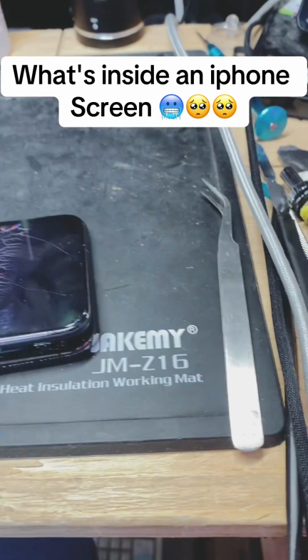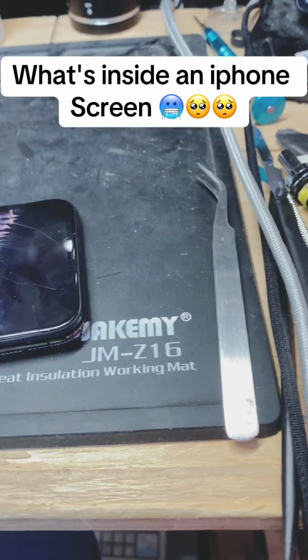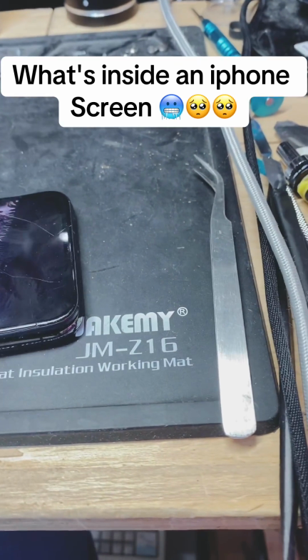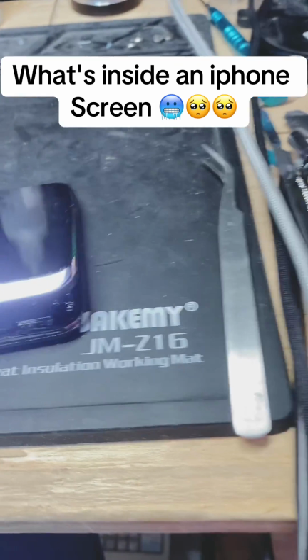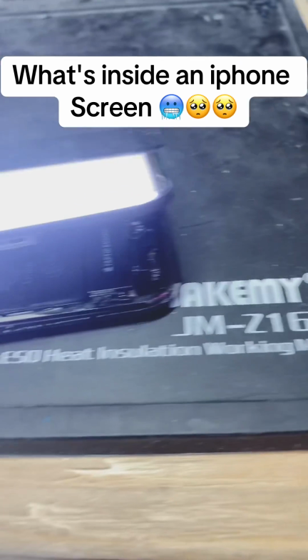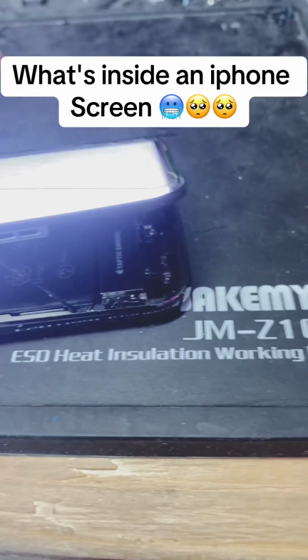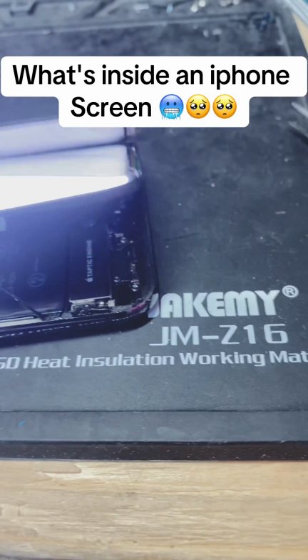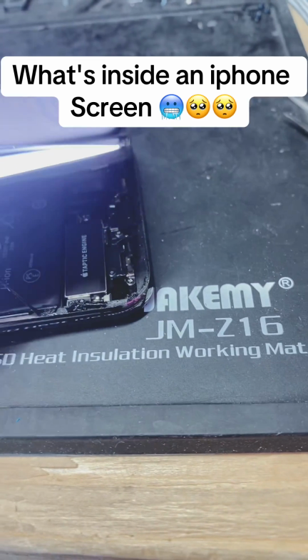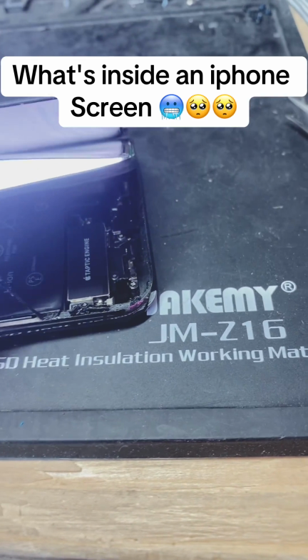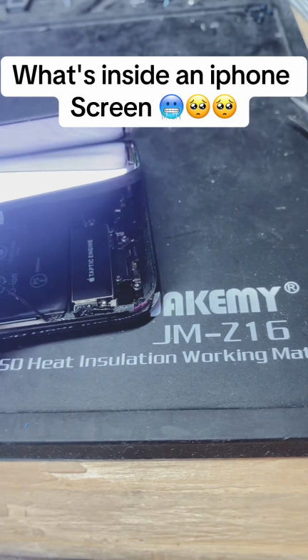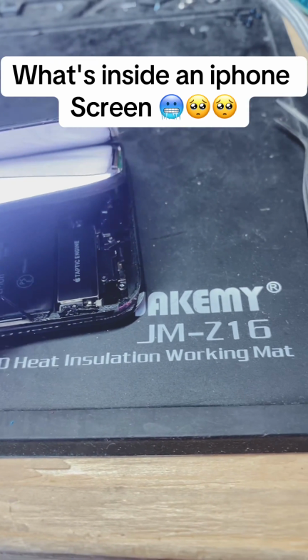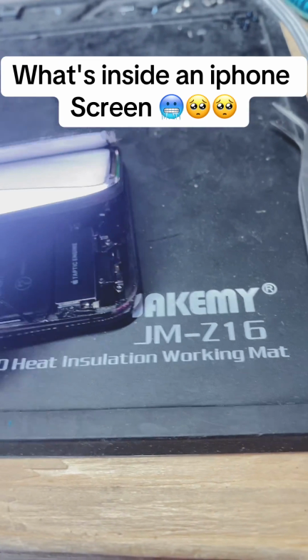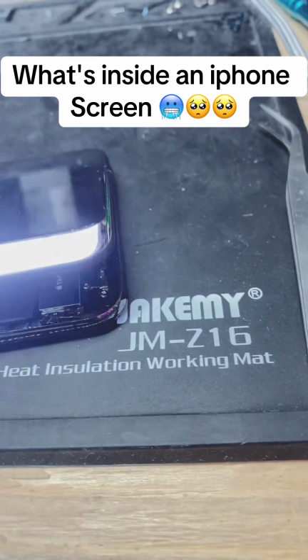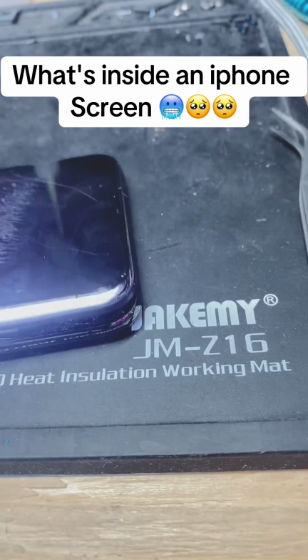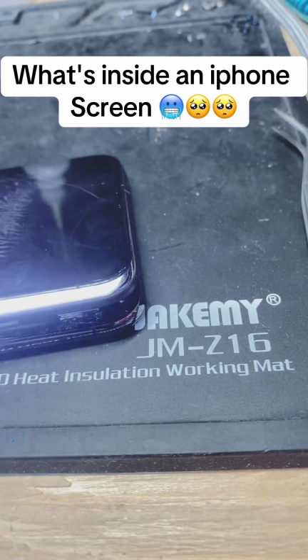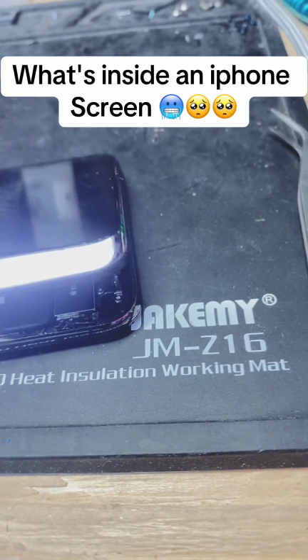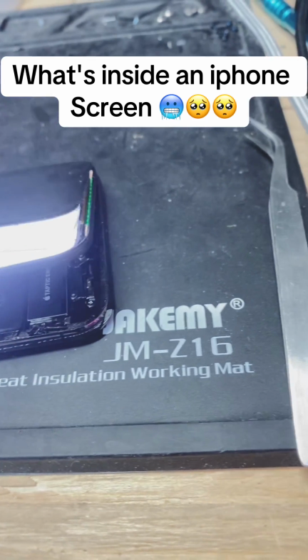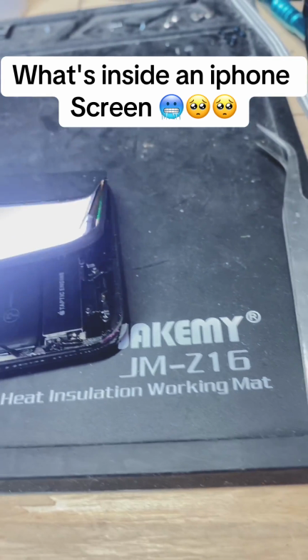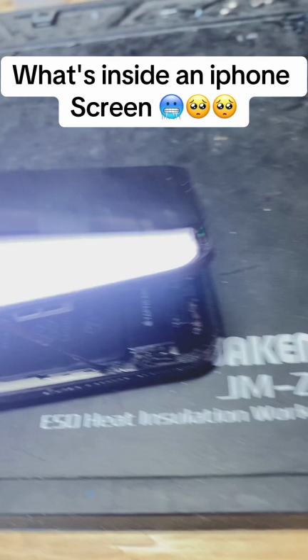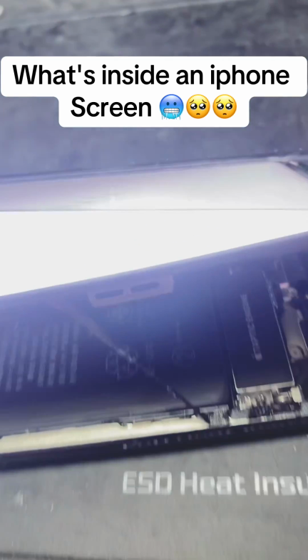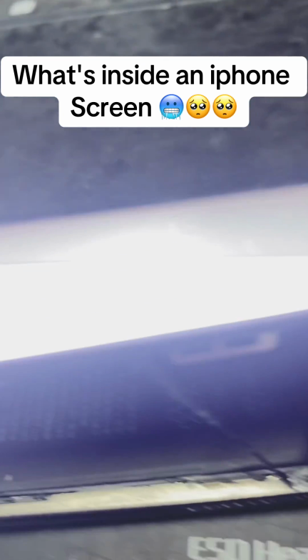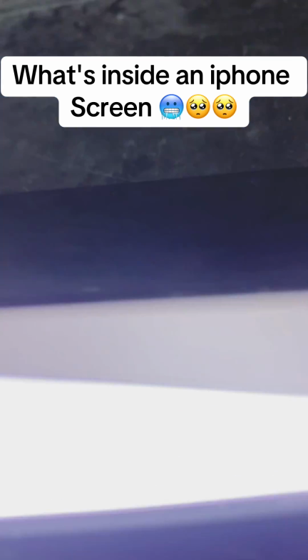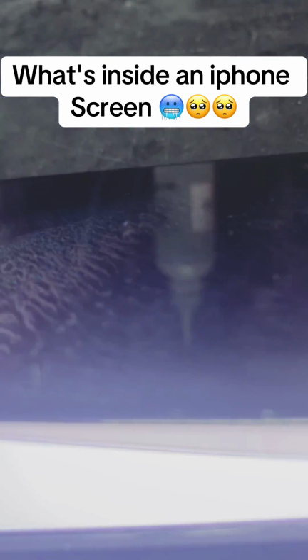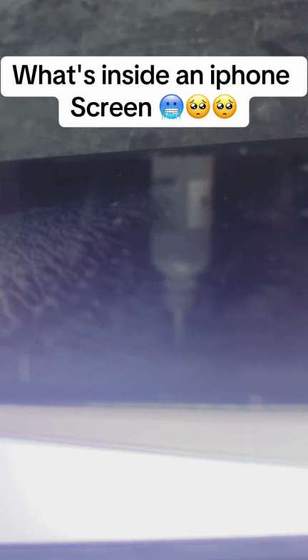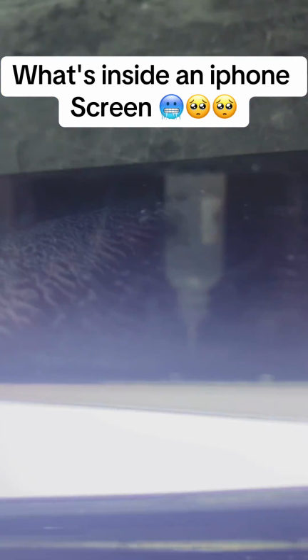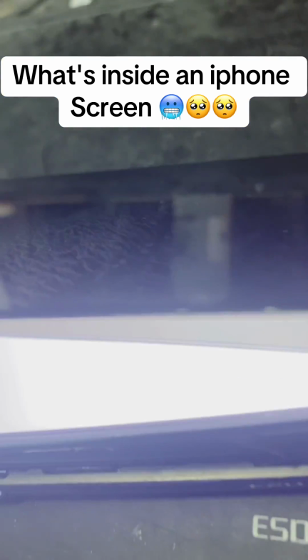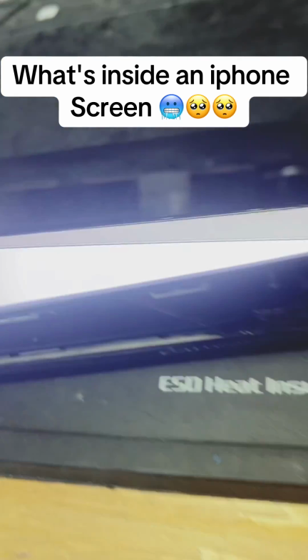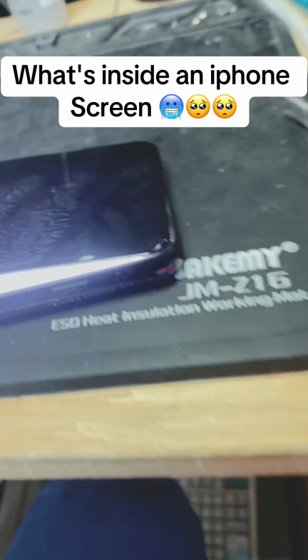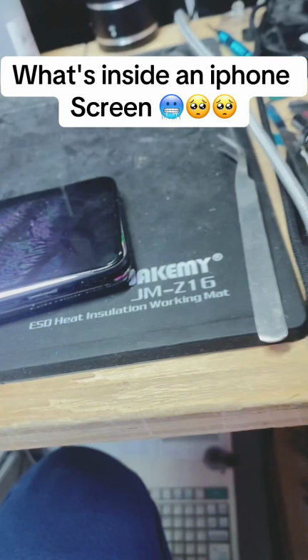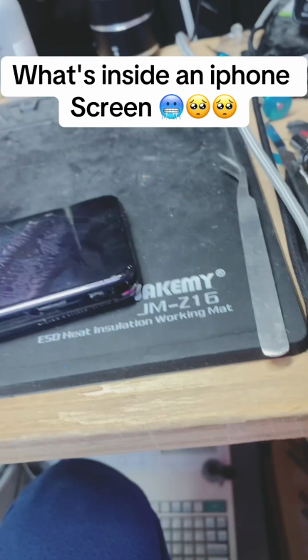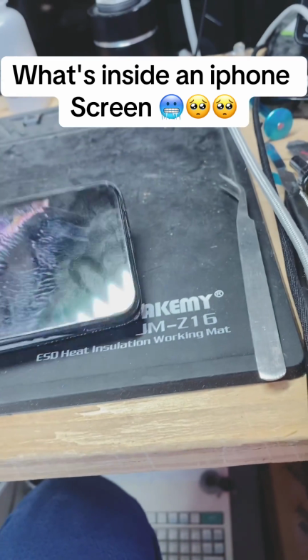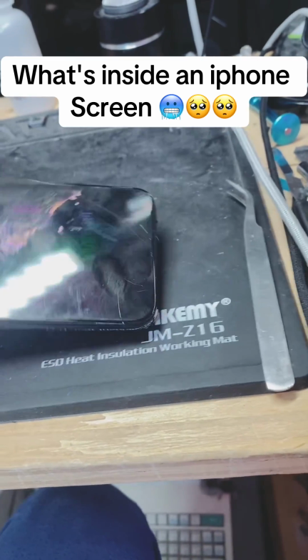It's basically four layers: one is the backlight, another one is the graphic film, and then on top of that it's the screen. There's another layer underneath that I won't be able to lift yet — I'll lift it after.